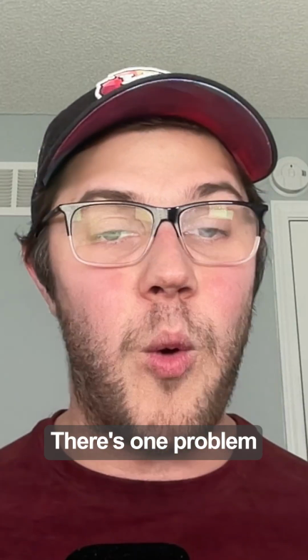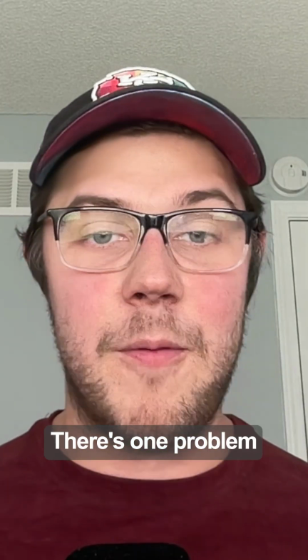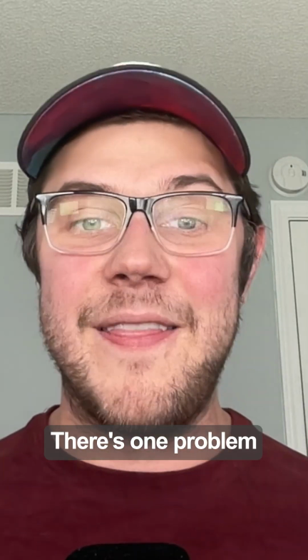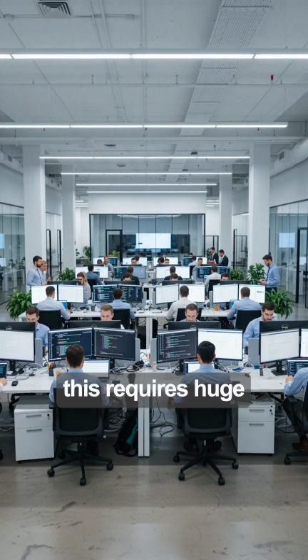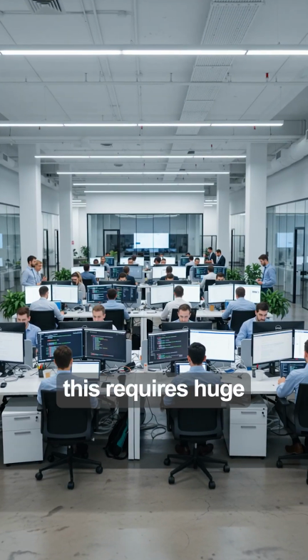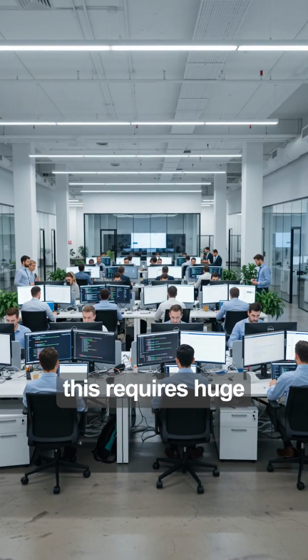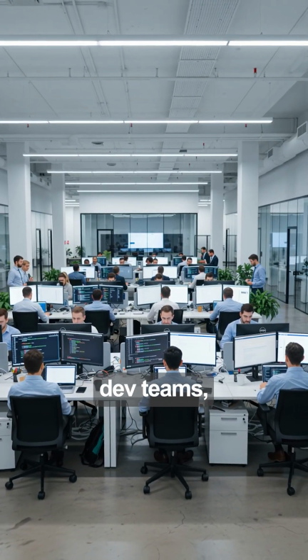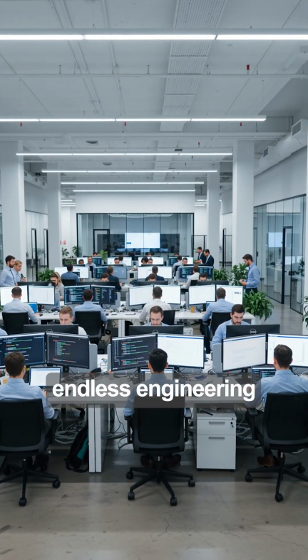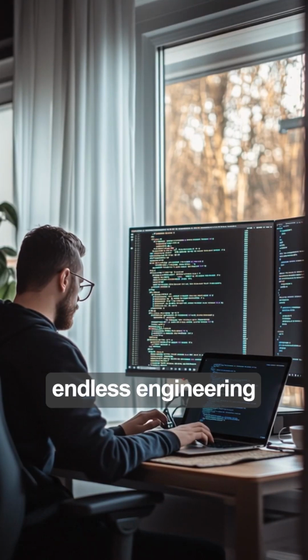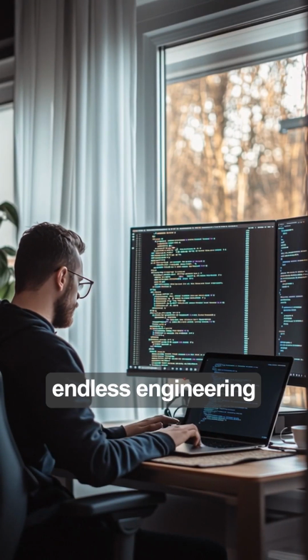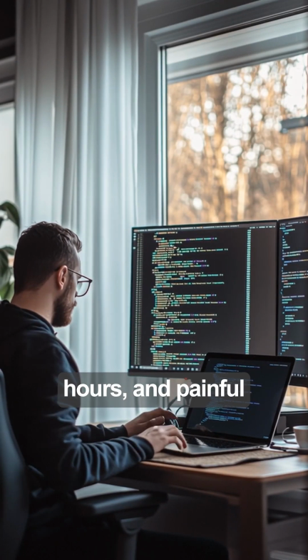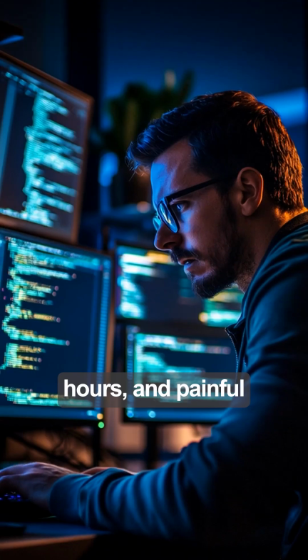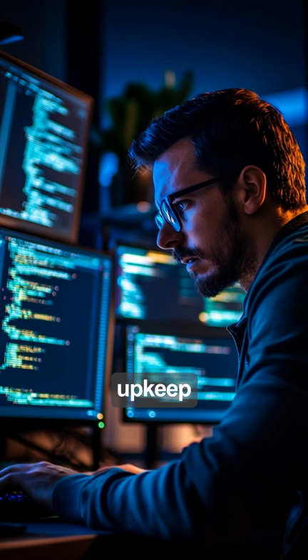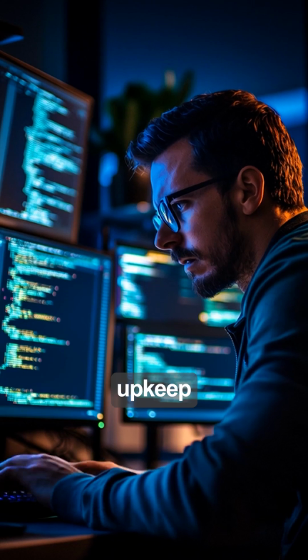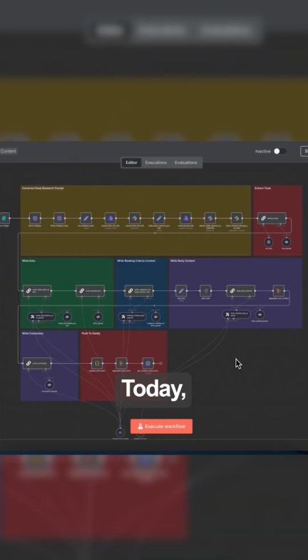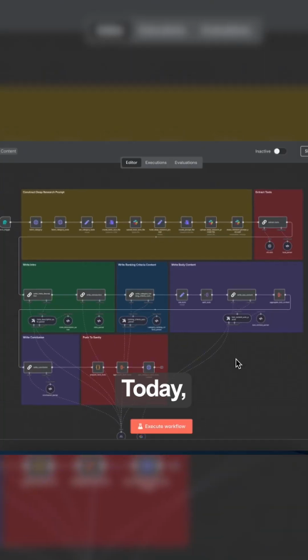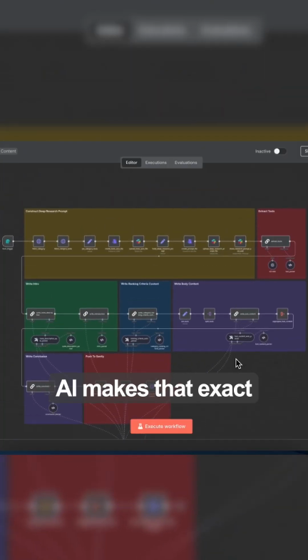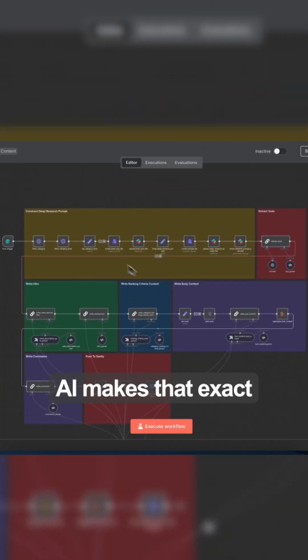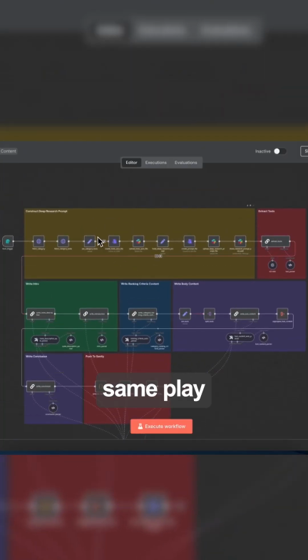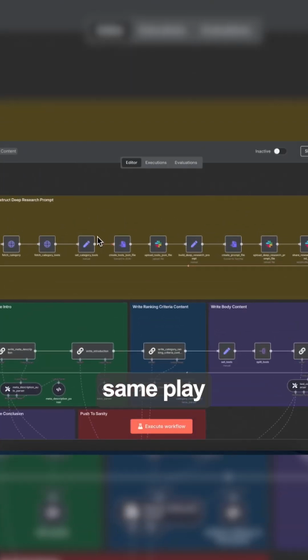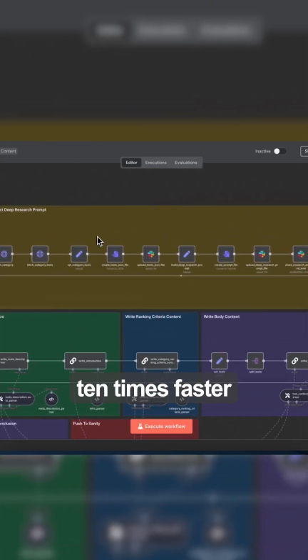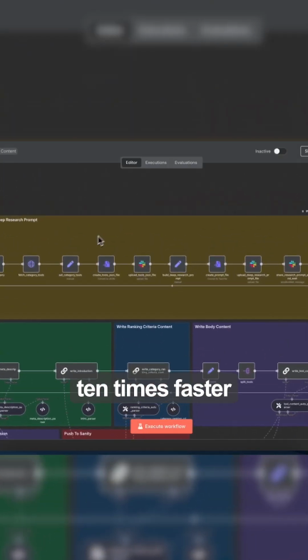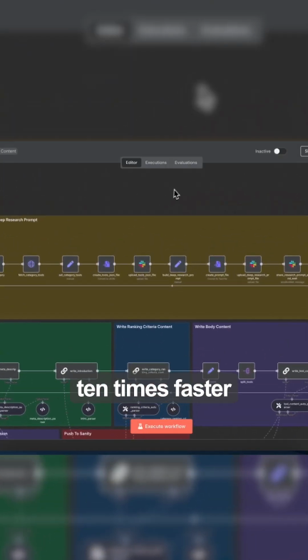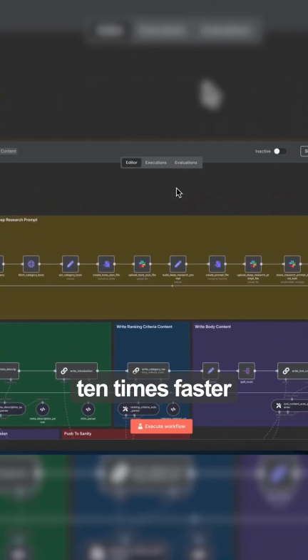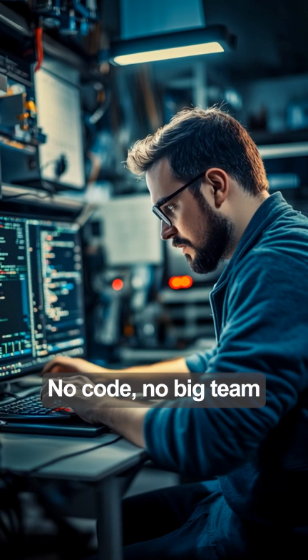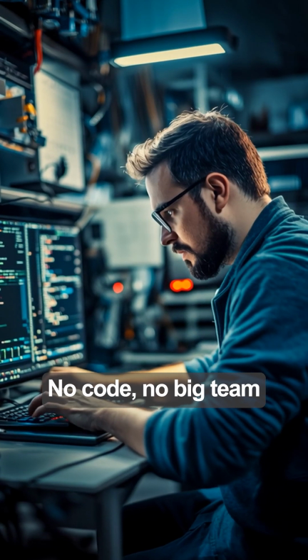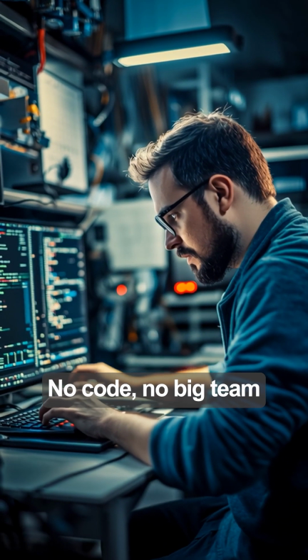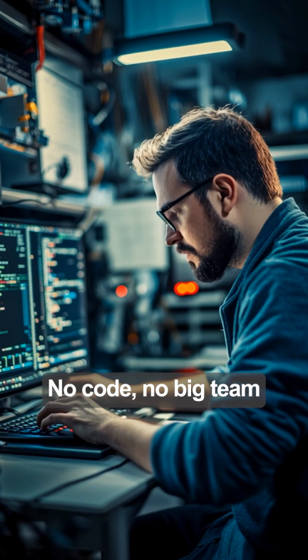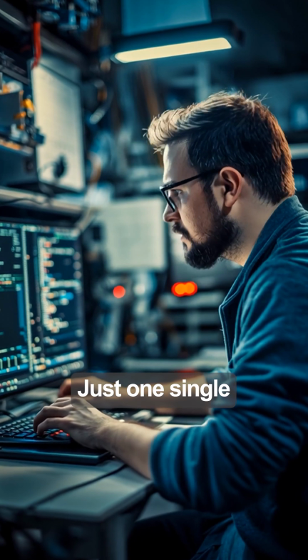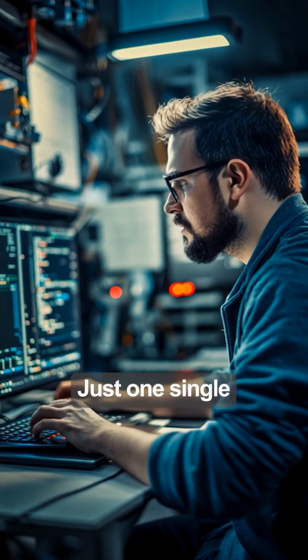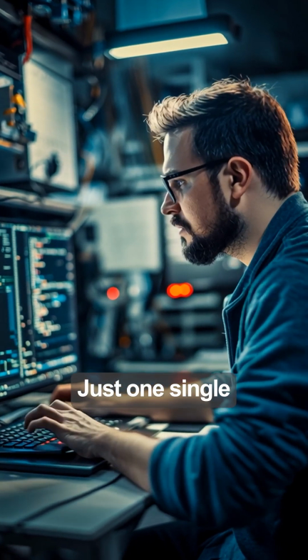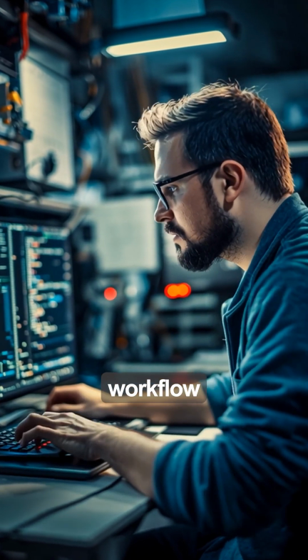There's one problem: this requires huge dev teams, endless engineering hours, and painful upkeep. Today, AI makes that exact same play 10 times faster — no code, no big team, just one single workflow.